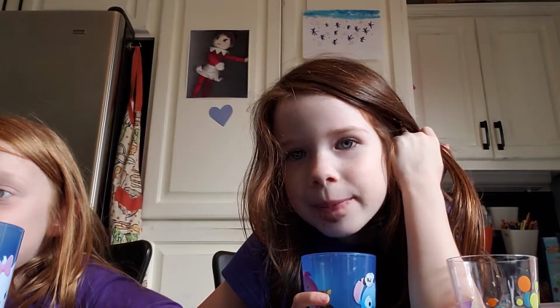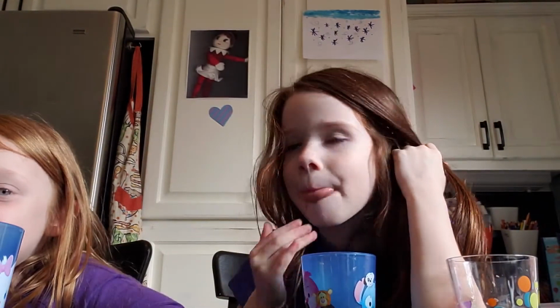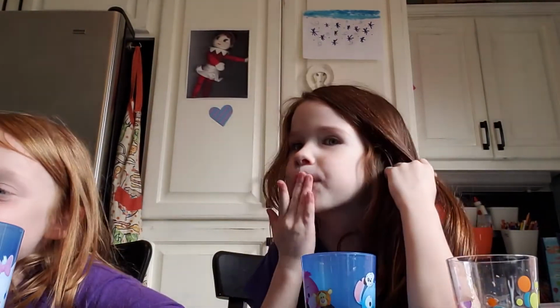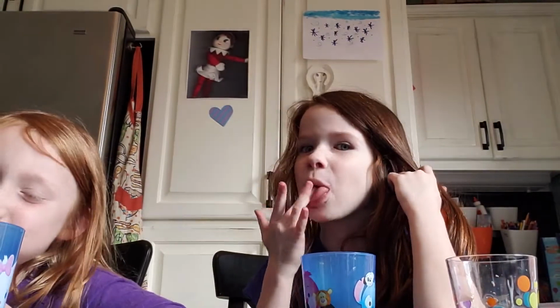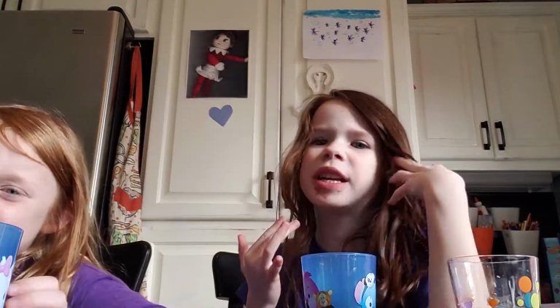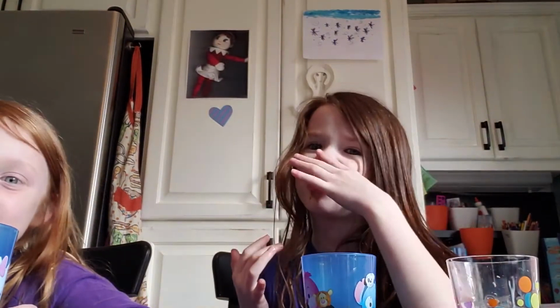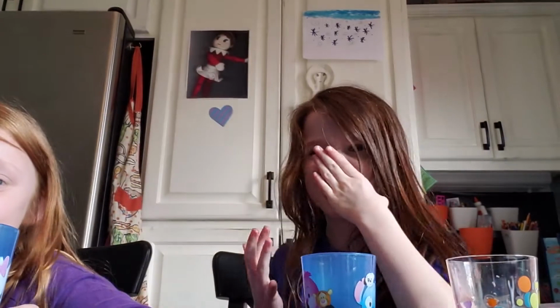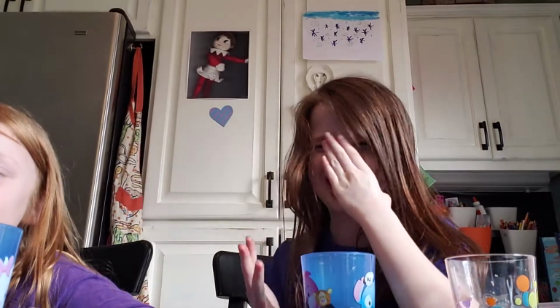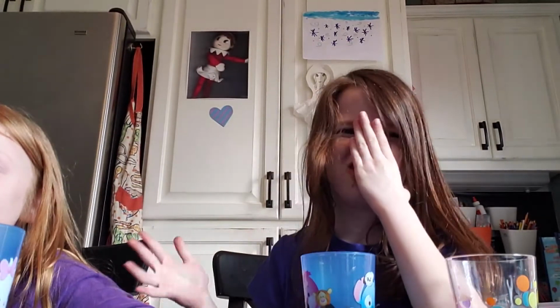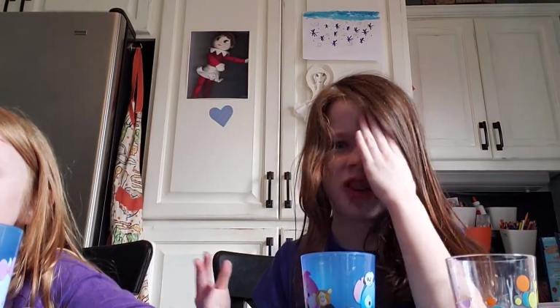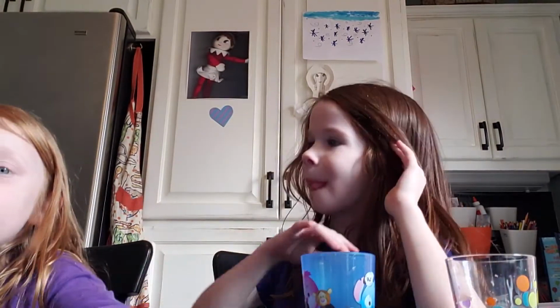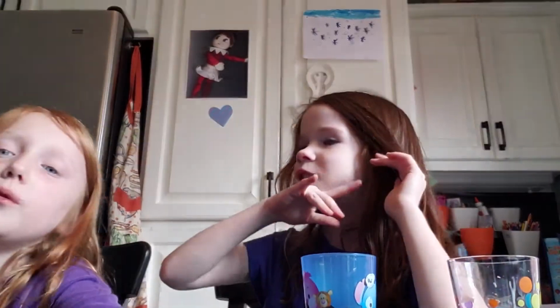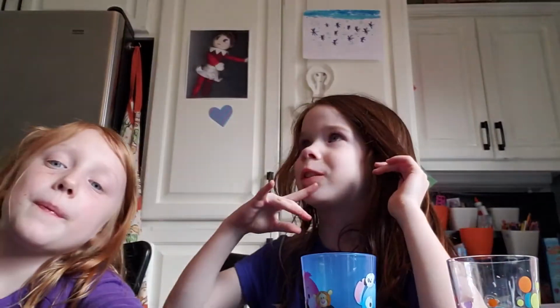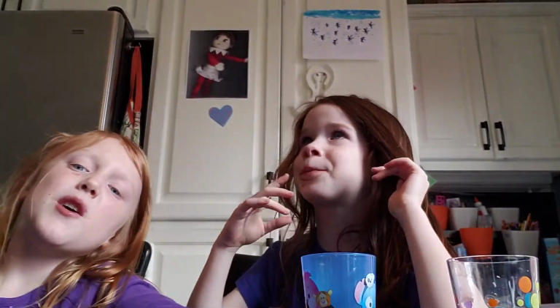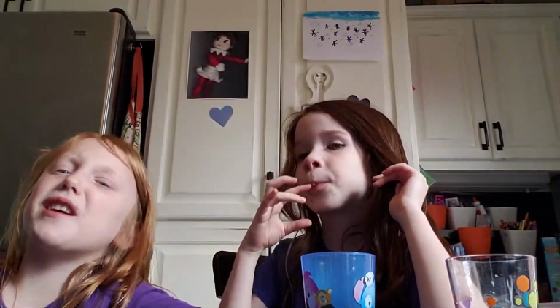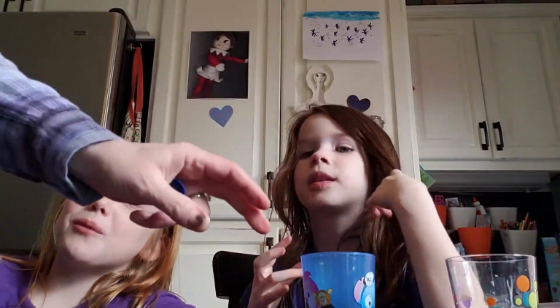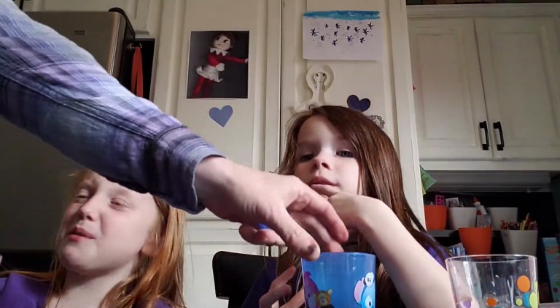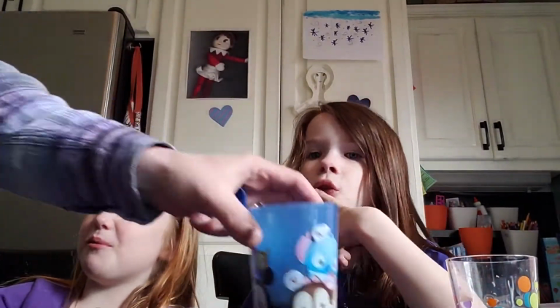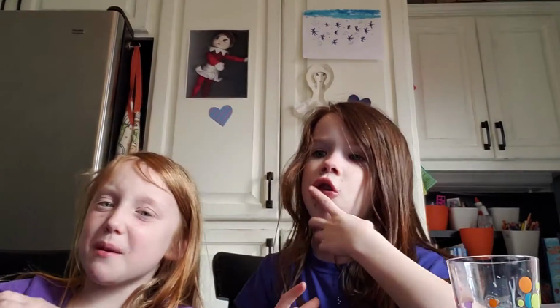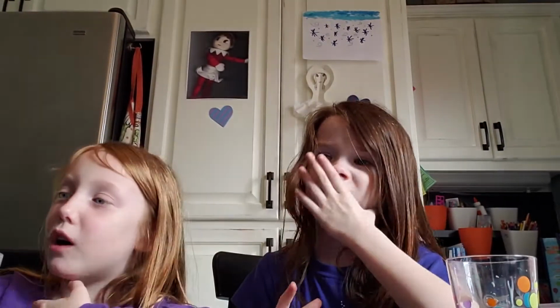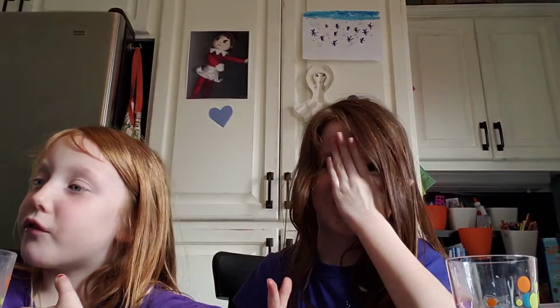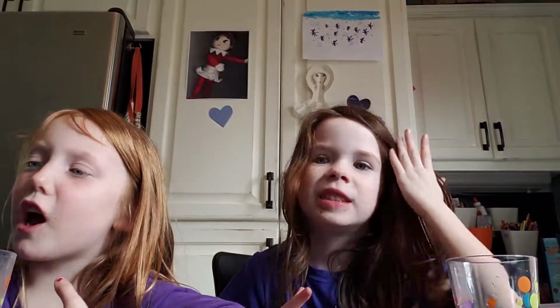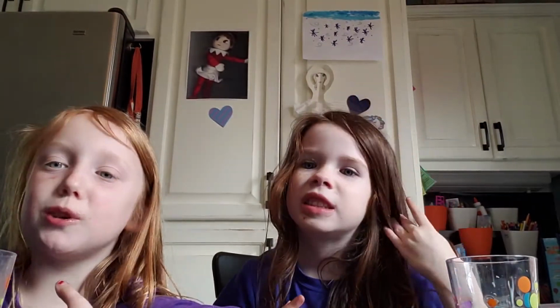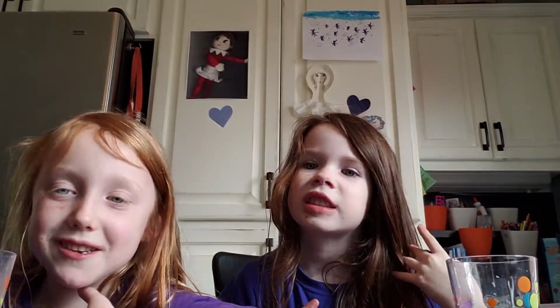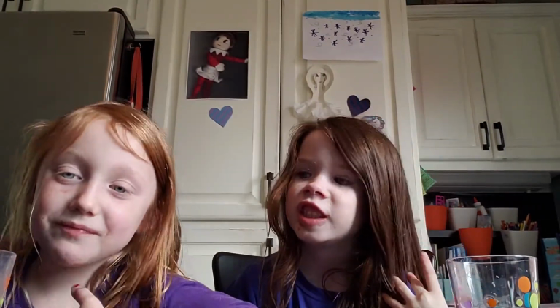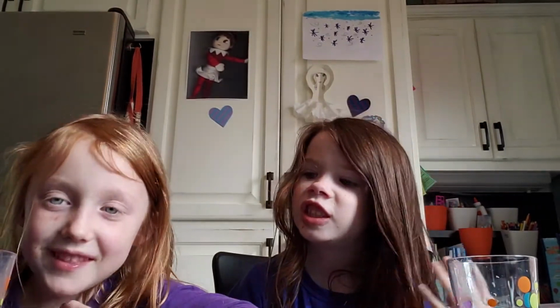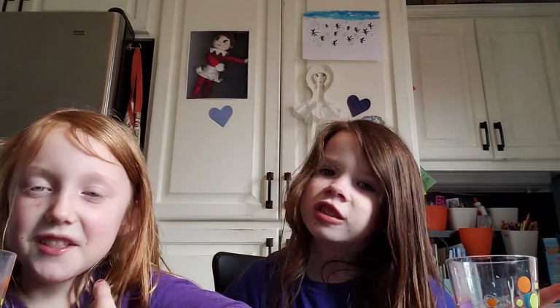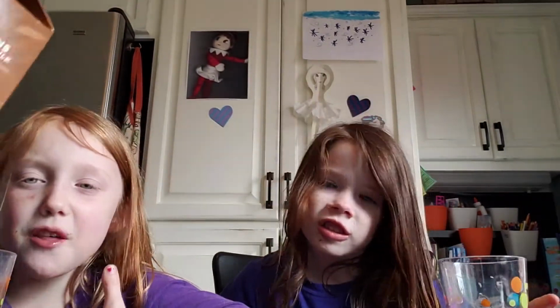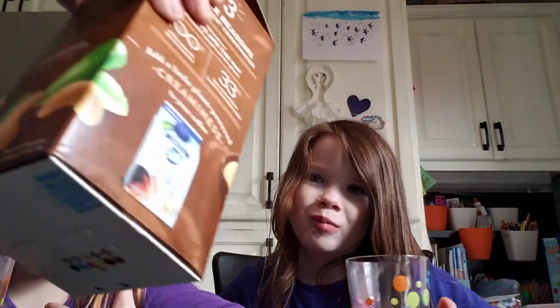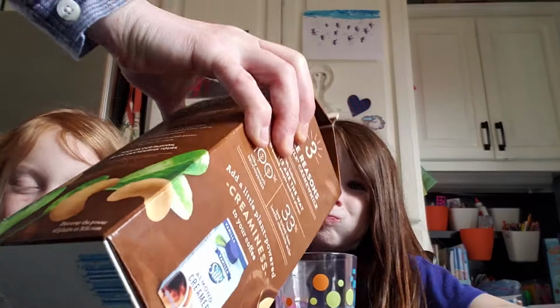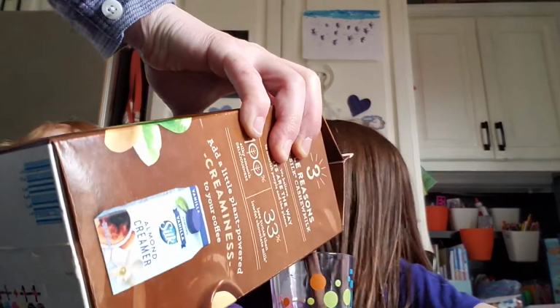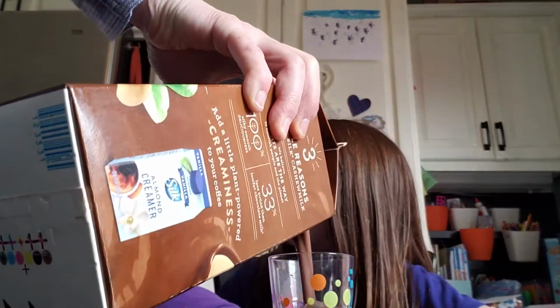You want more of the cashew? Wait, we didn't tell you — this is almond. Oh, yeah. So which one? Not this one. It's more of the cashew because the other one tastes really bad.